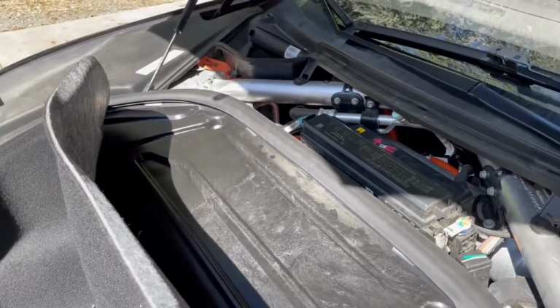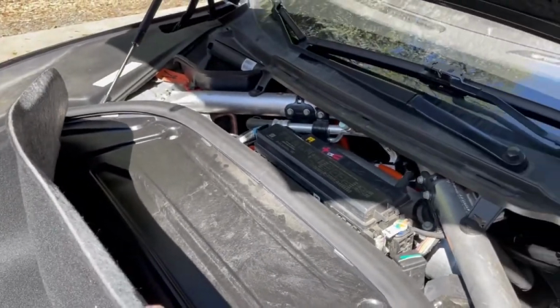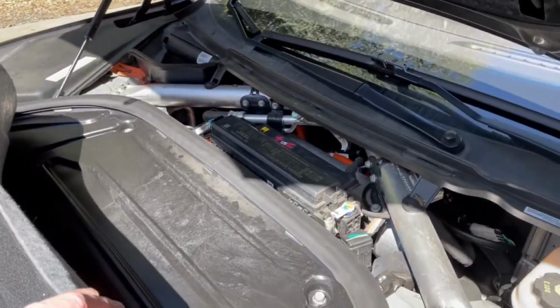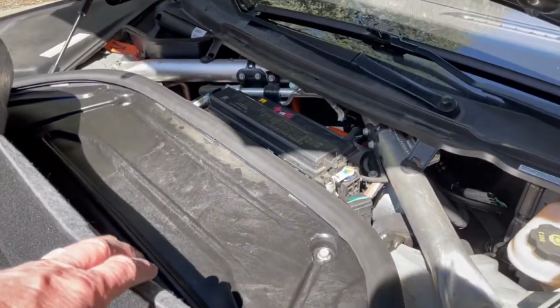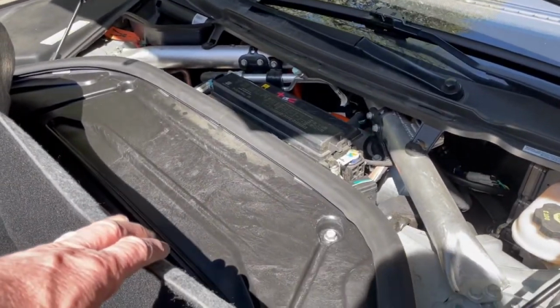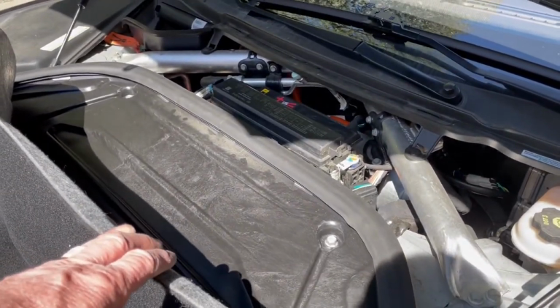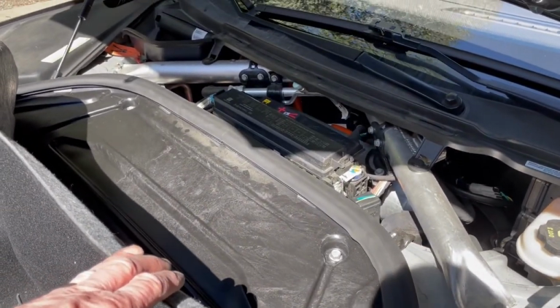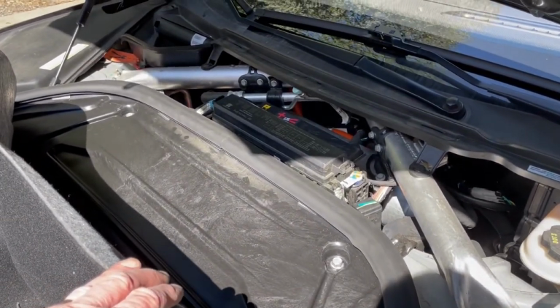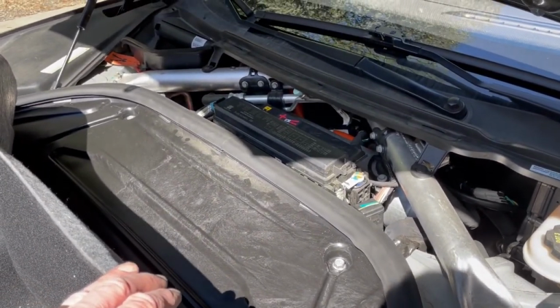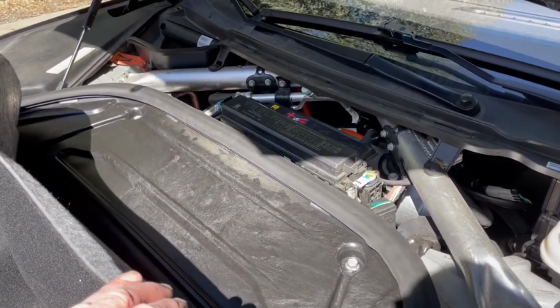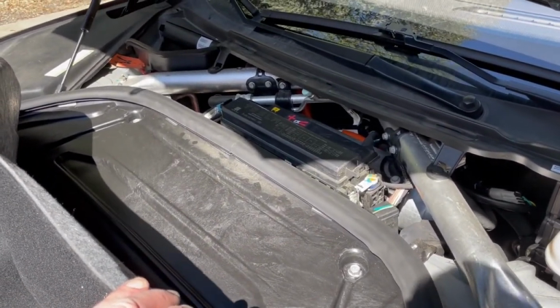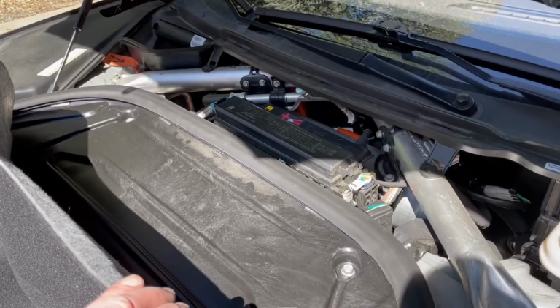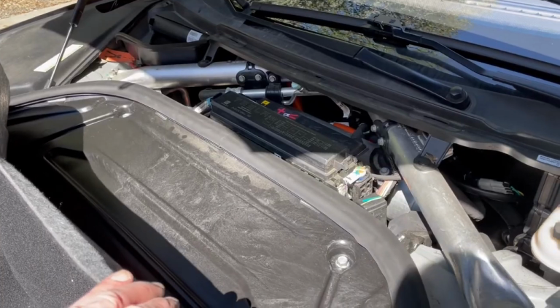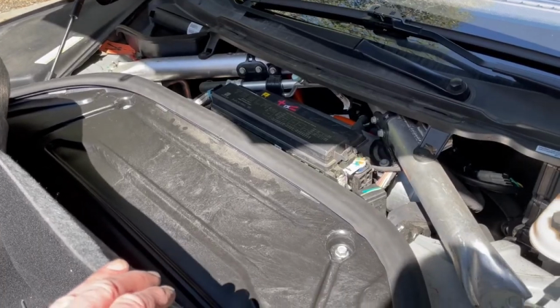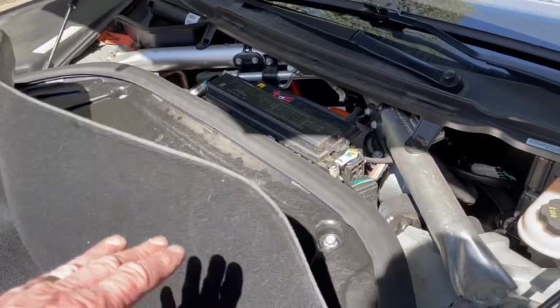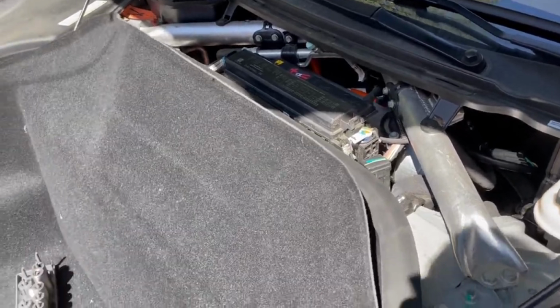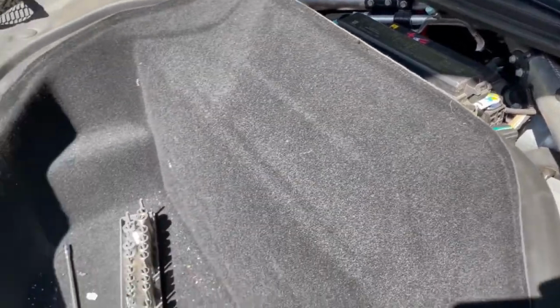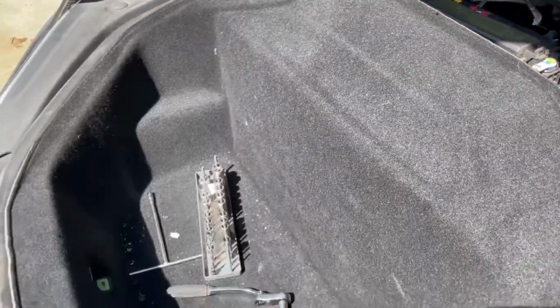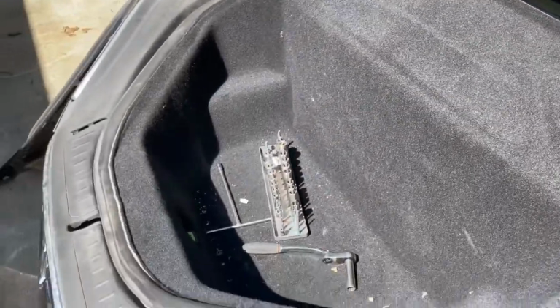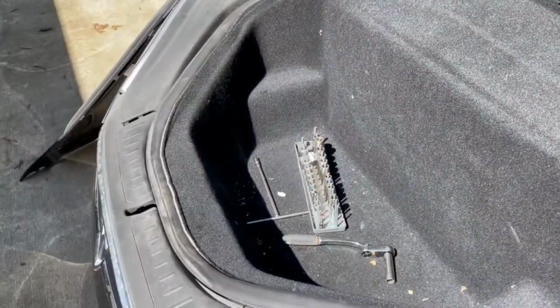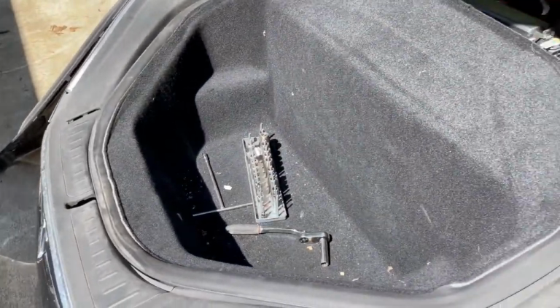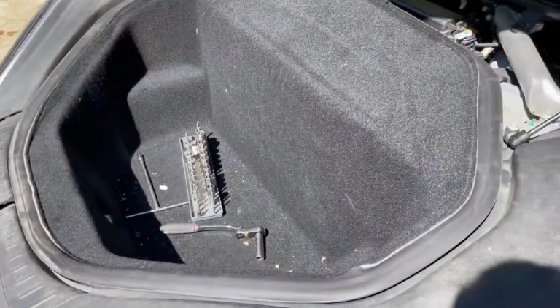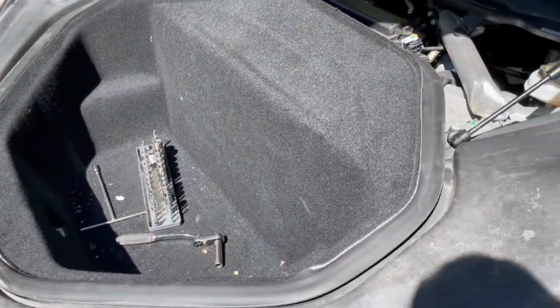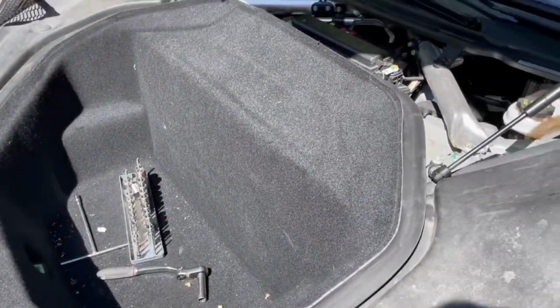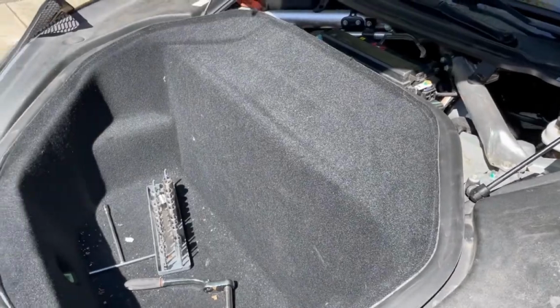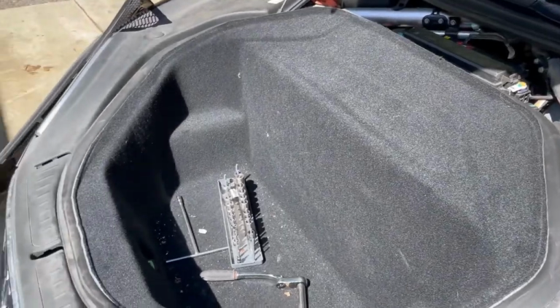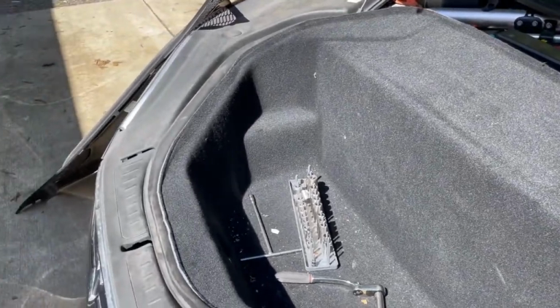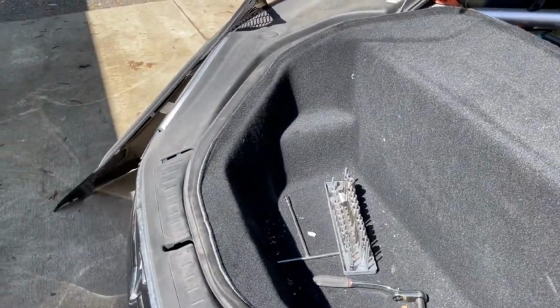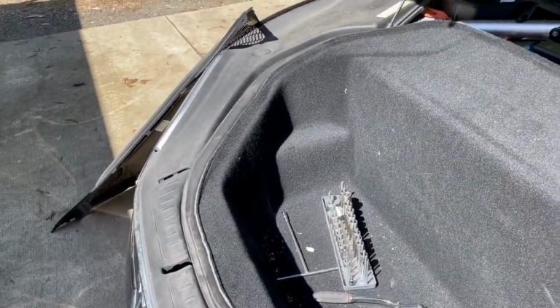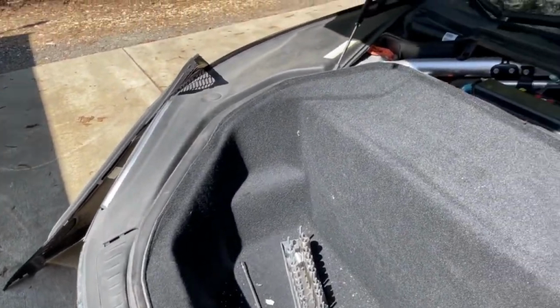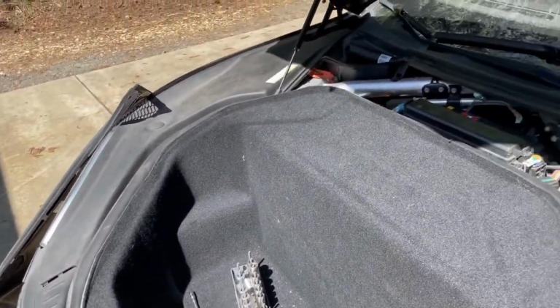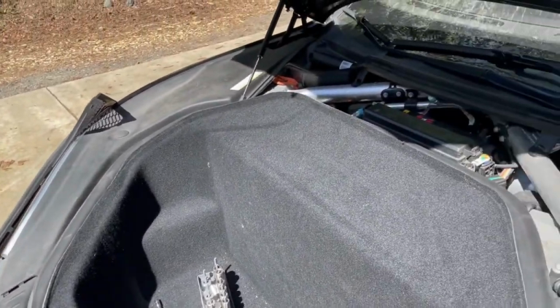This is going to be really quick. This is a 2015 Tesla Model S and I needed to add coolant. I couldn't find anything on YouTube about it, so I'm making one — how to get to it.